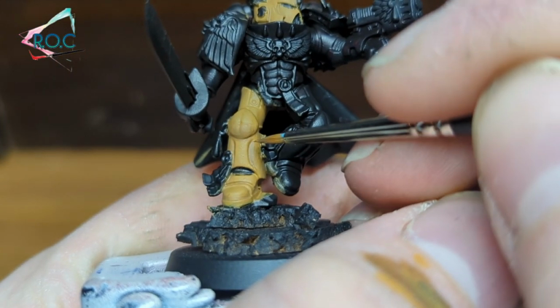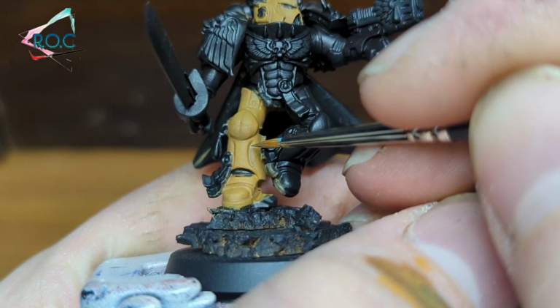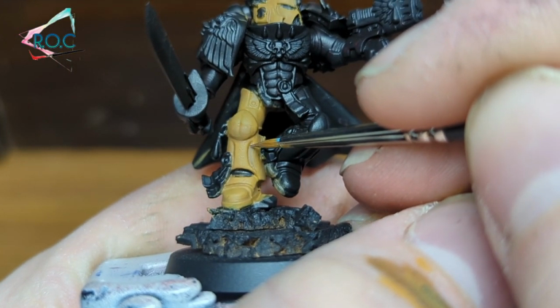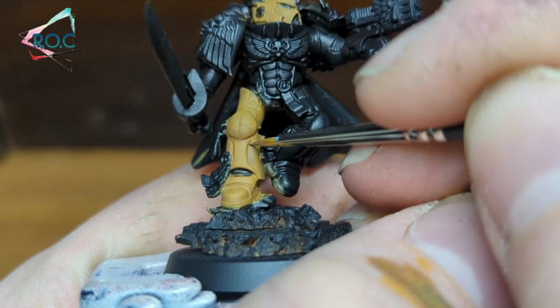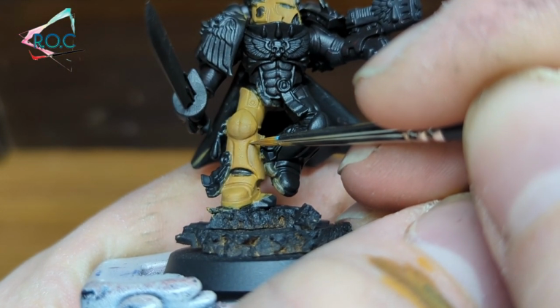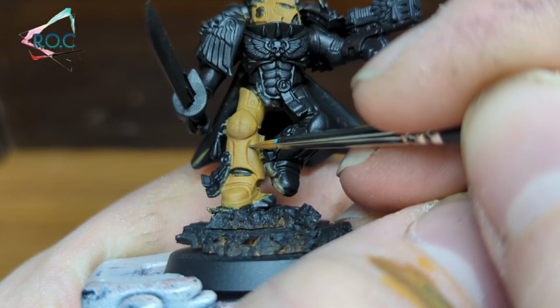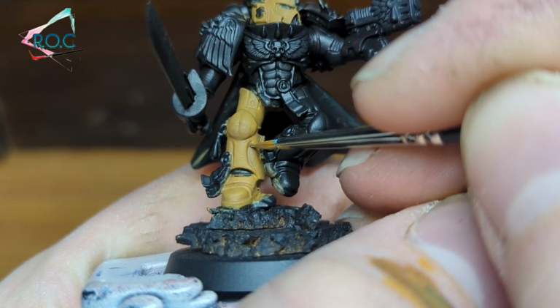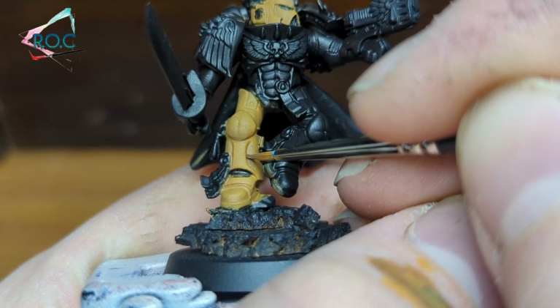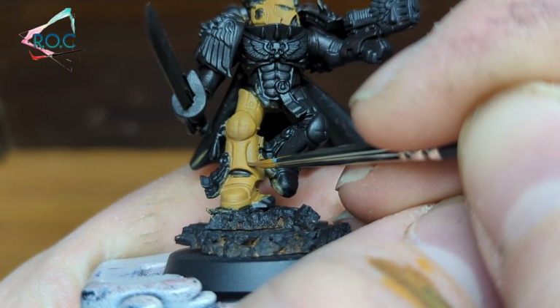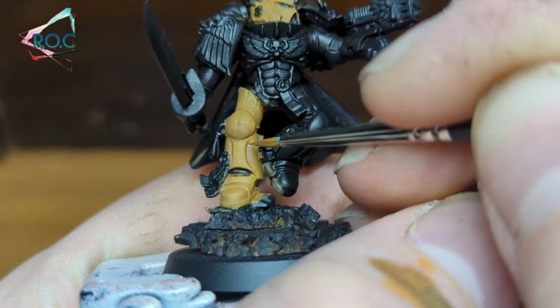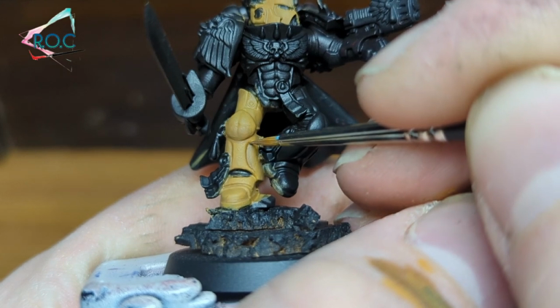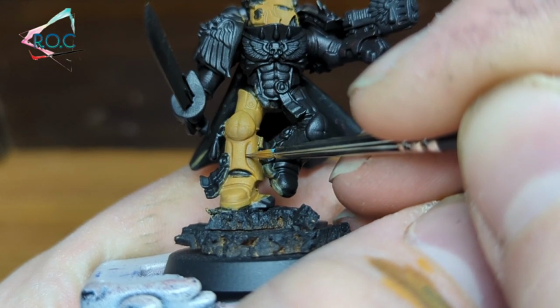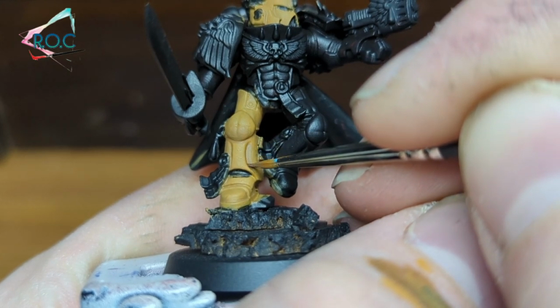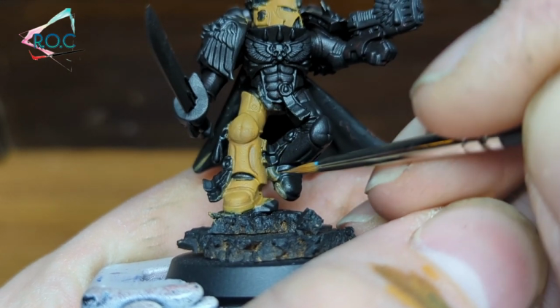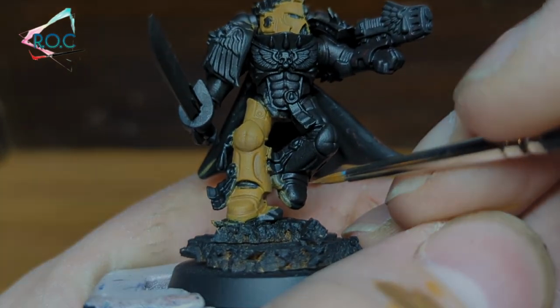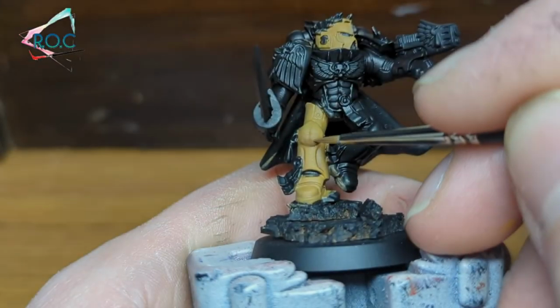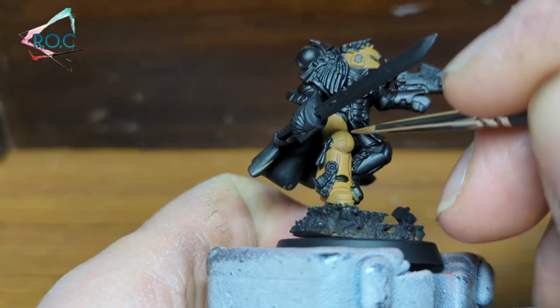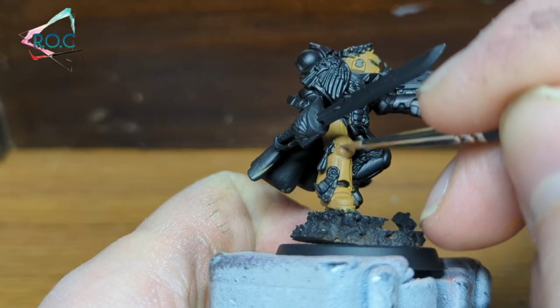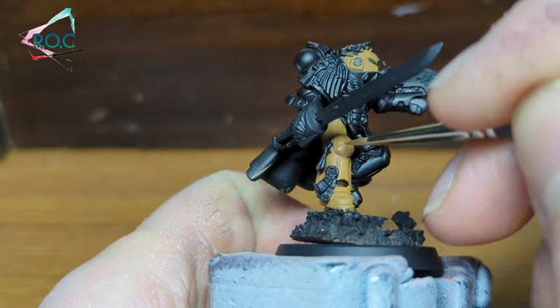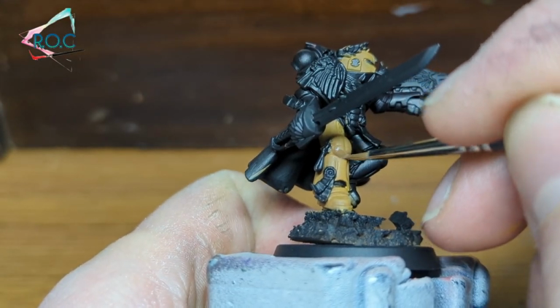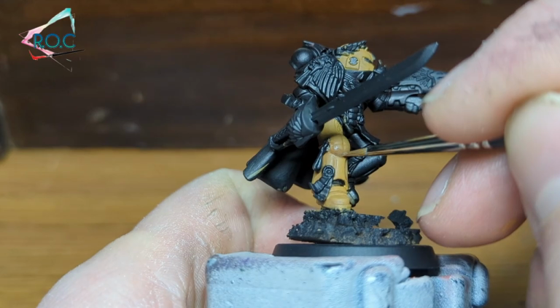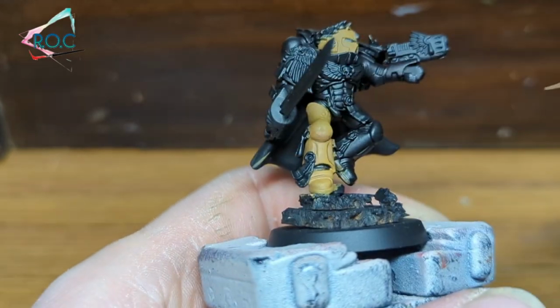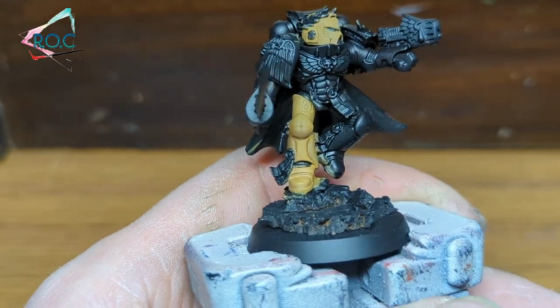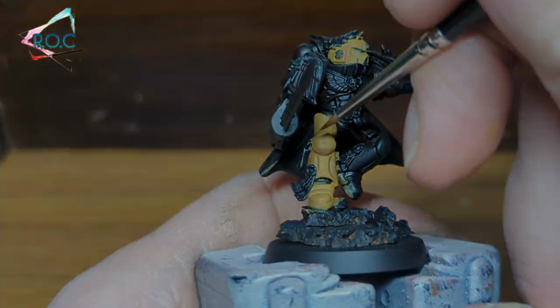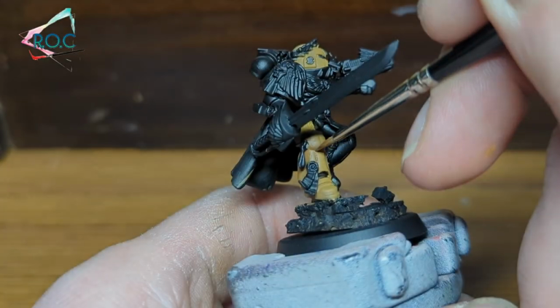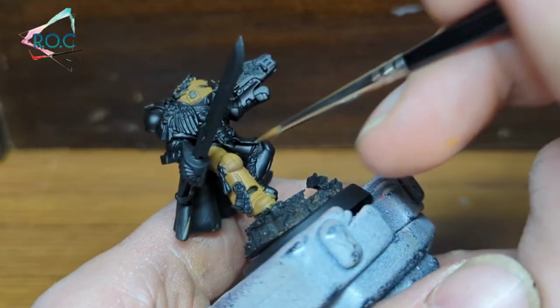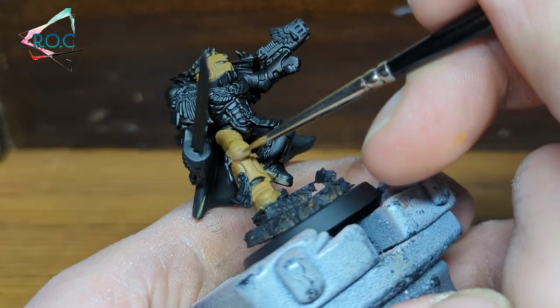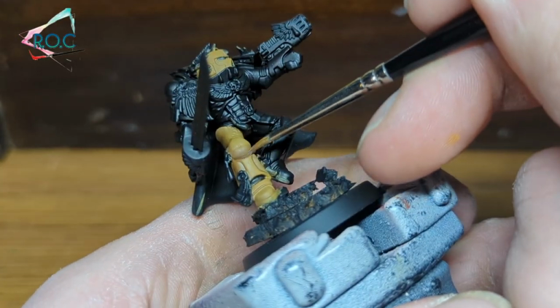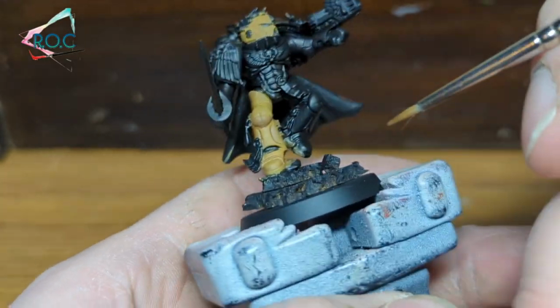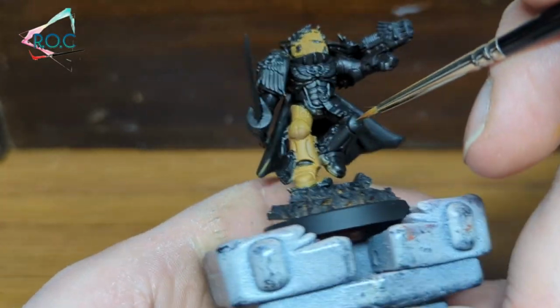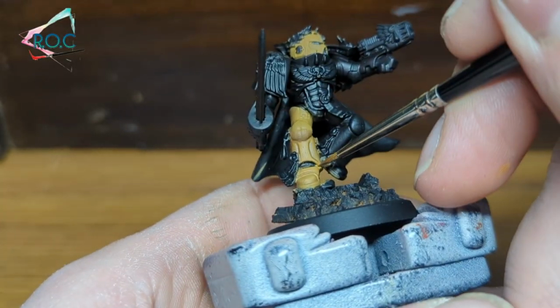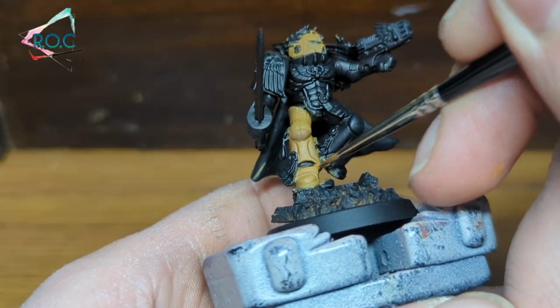For the next few layers of shading, I add in Rhinox Hide to the previous mix and shade smaller areas away from the lightest area, and also the deepest recesses, such as under the knee pad and in the grooves on the lower armour and front foot.